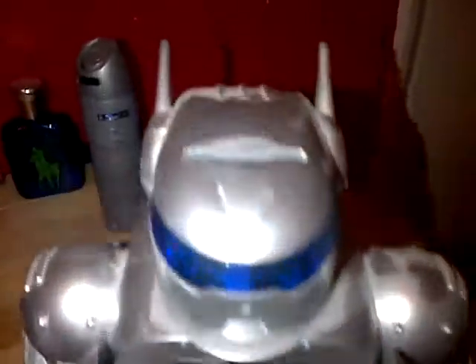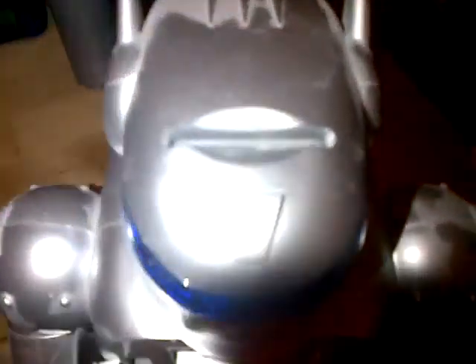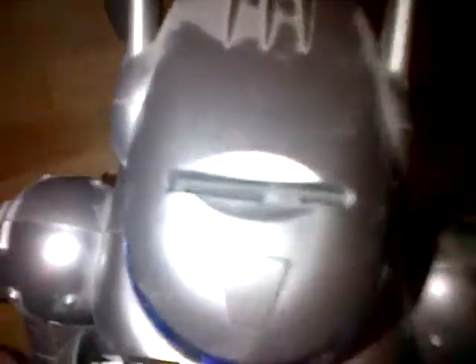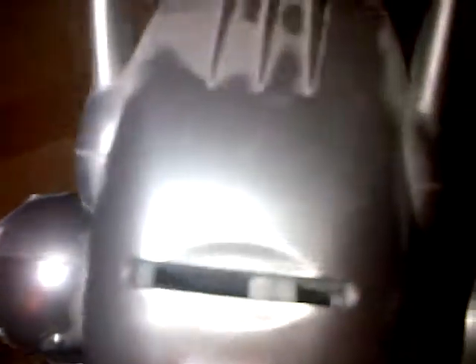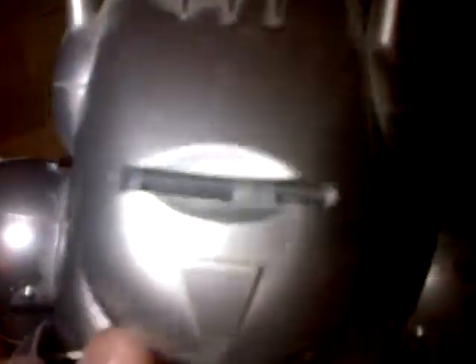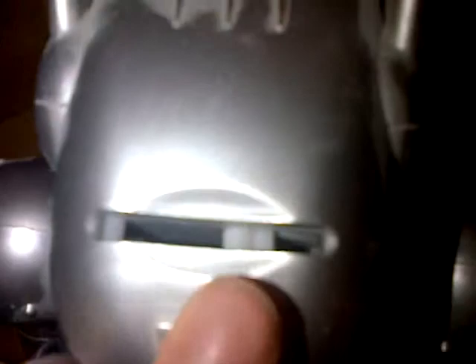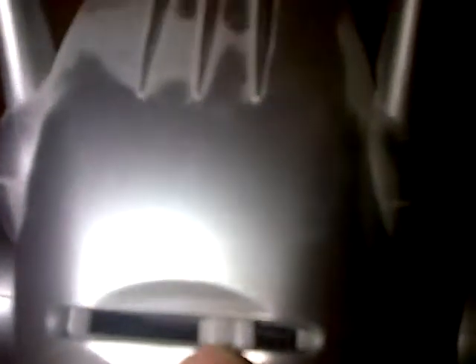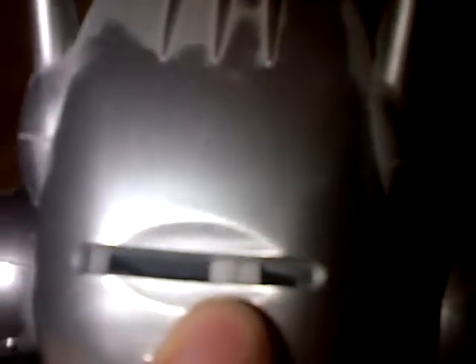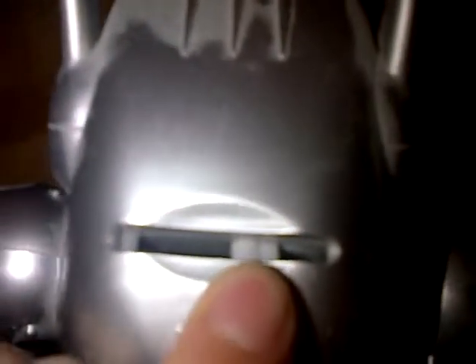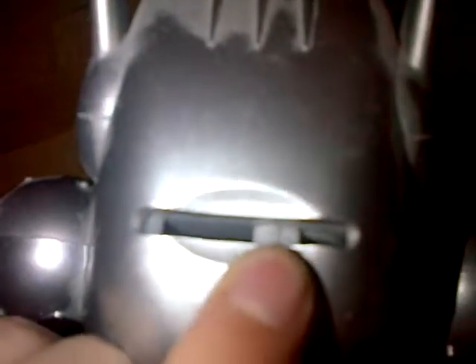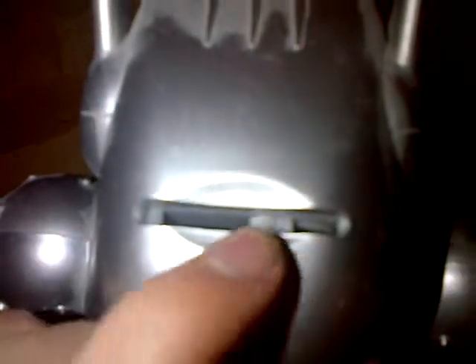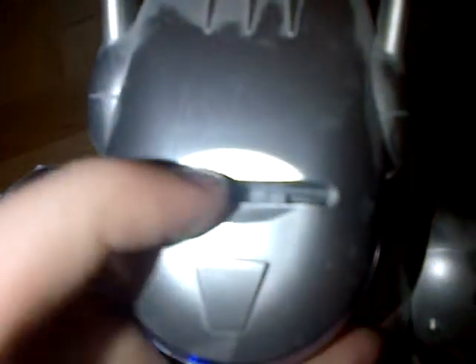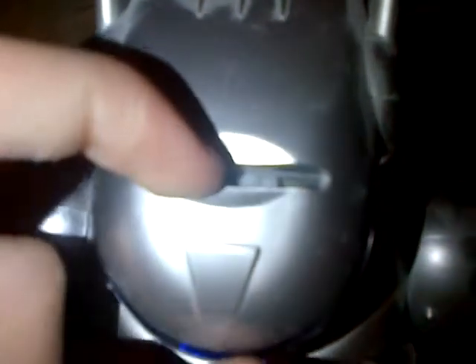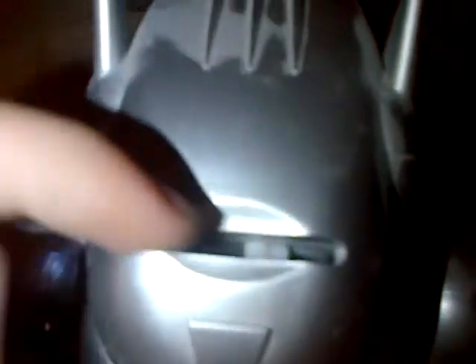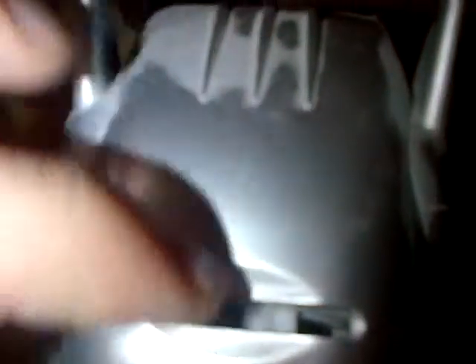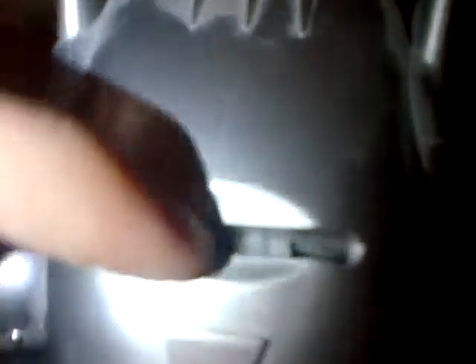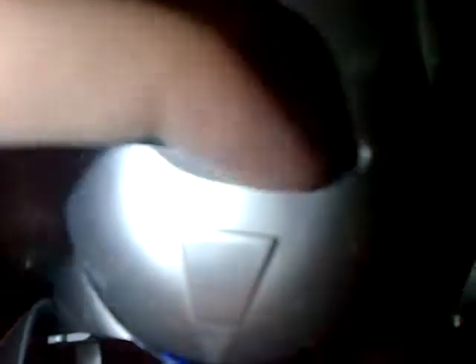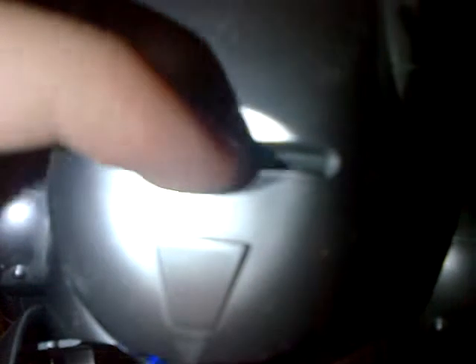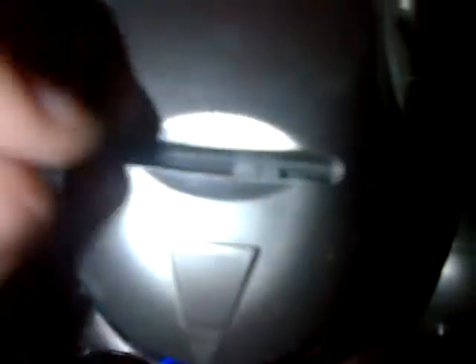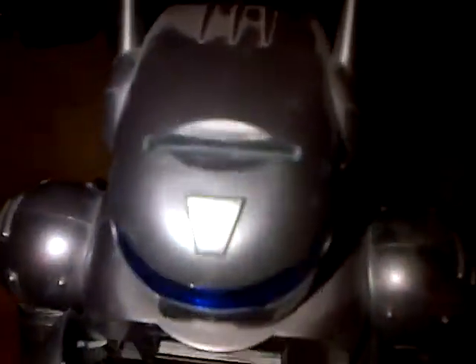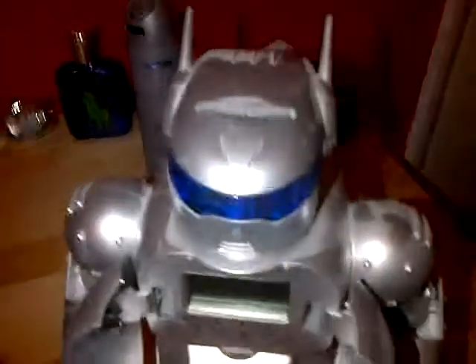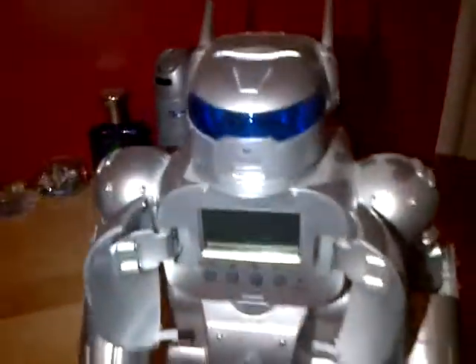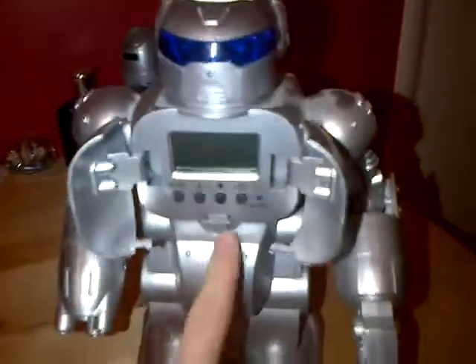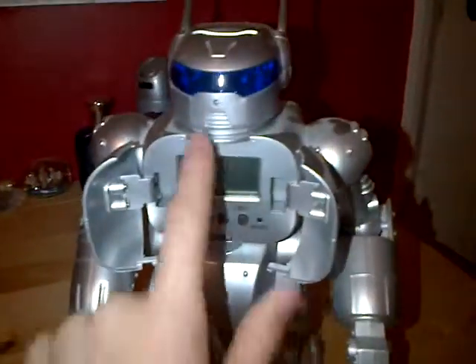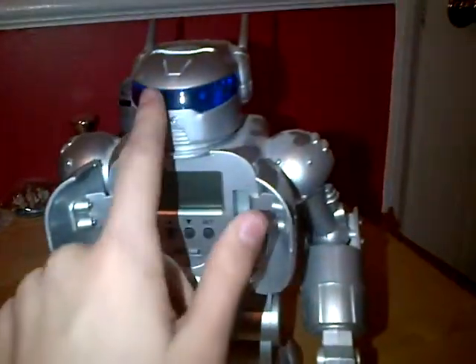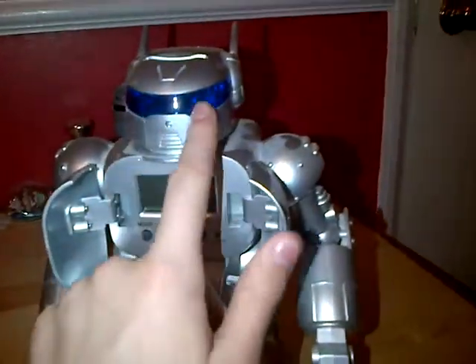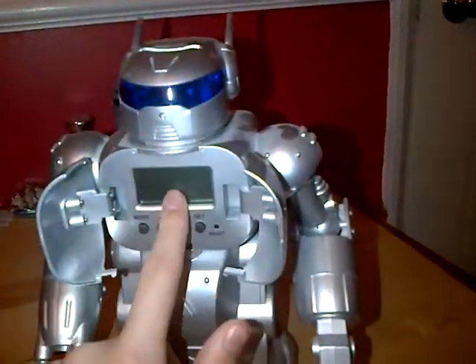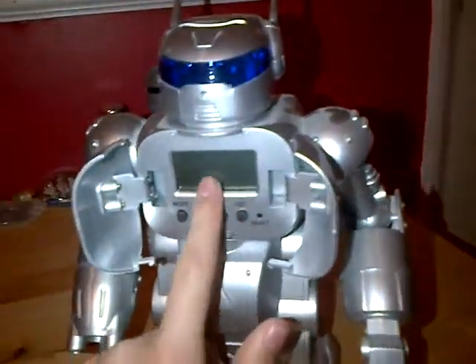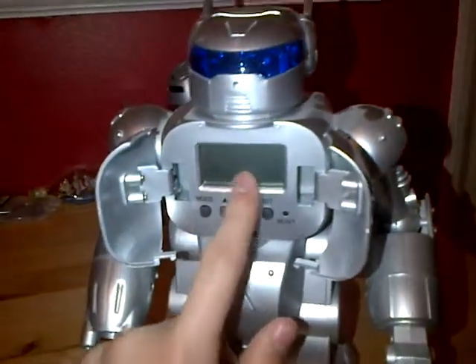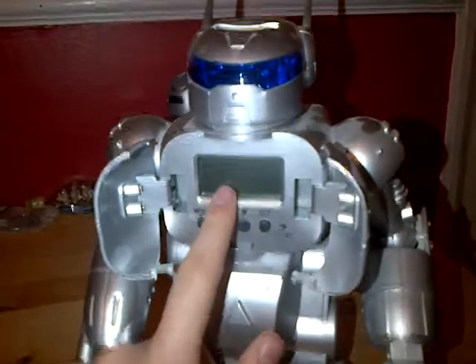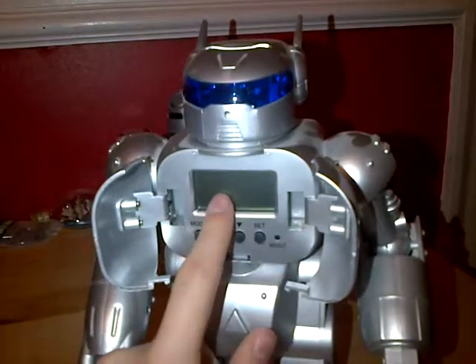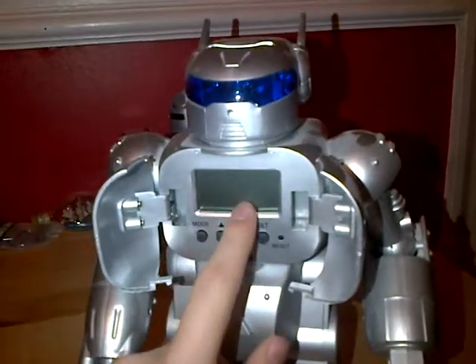It measures how much money you've got in here — there's a little slot up here on its head. It's got a little white thing, and when you put the coin in, it measures the size of the coin, then it flashes. The eyes flash in here, and it comes up with how much money you put in, like 50p.